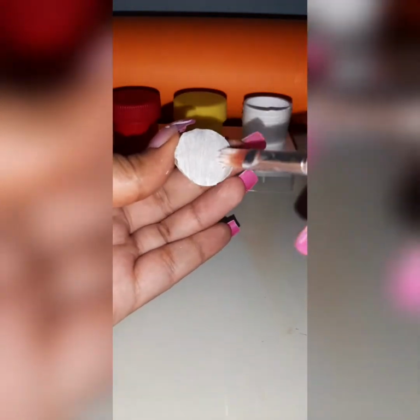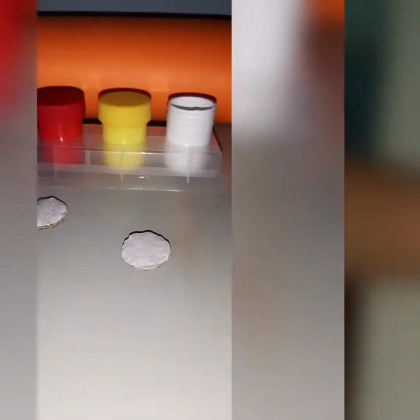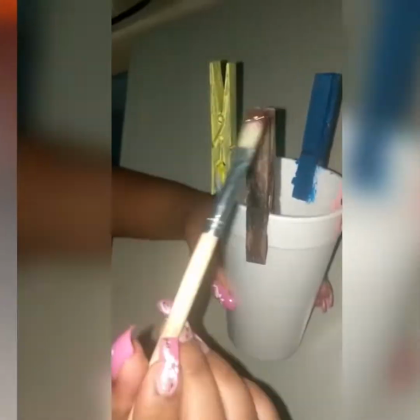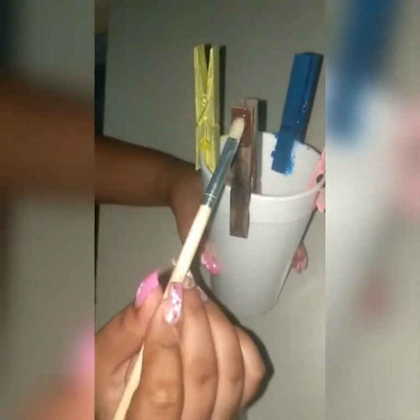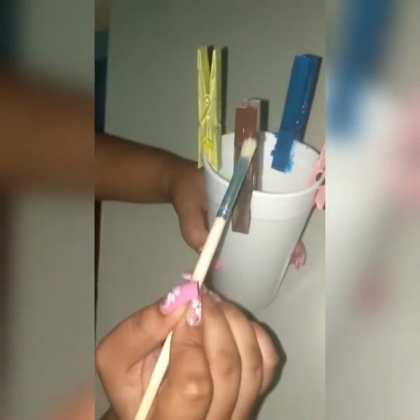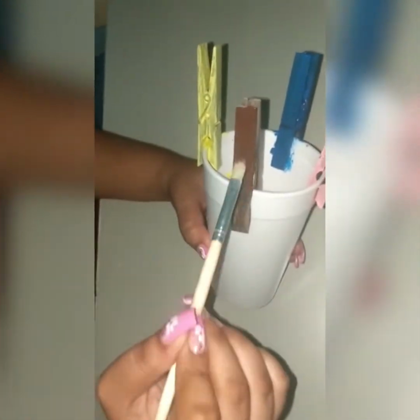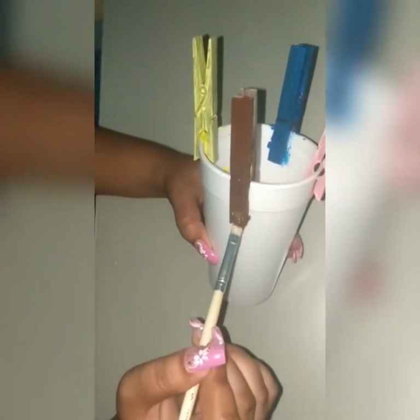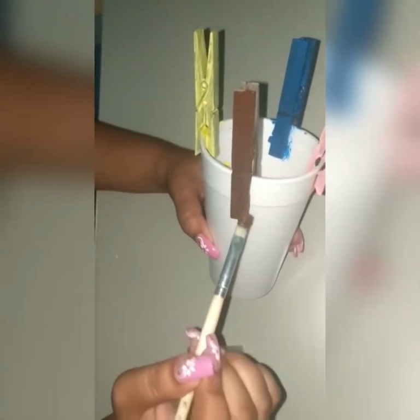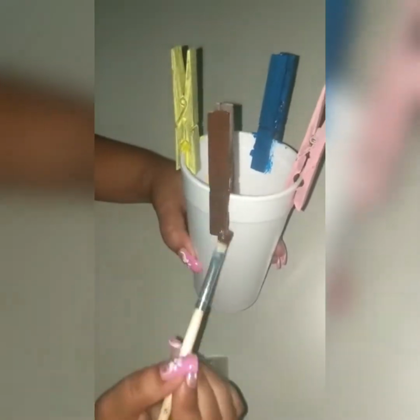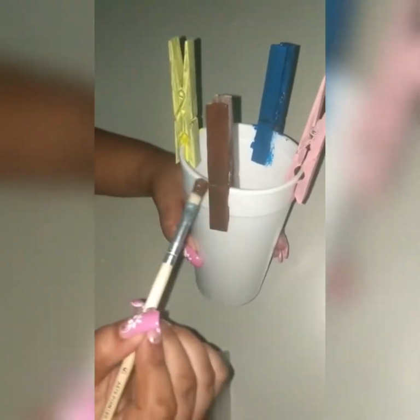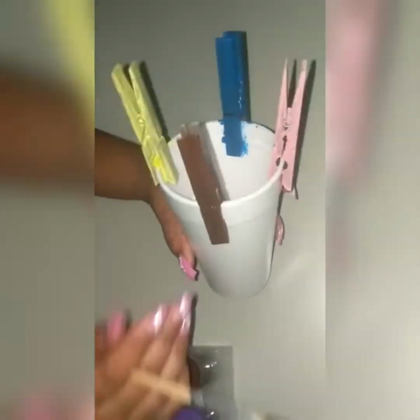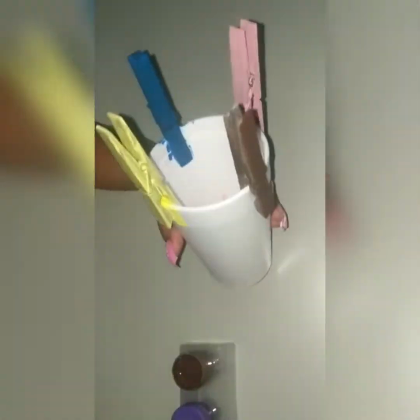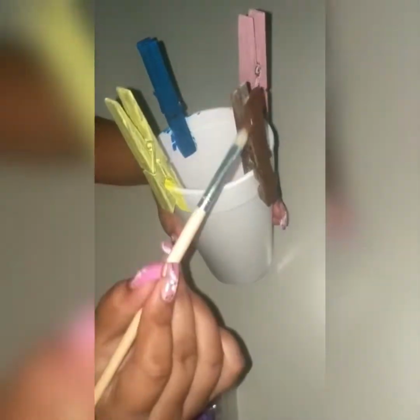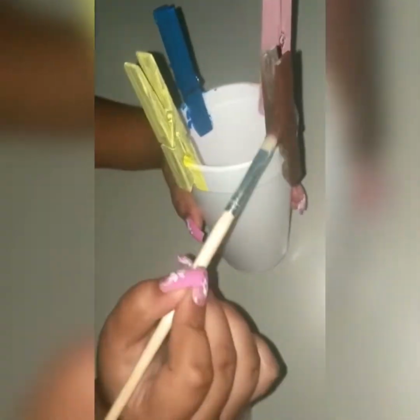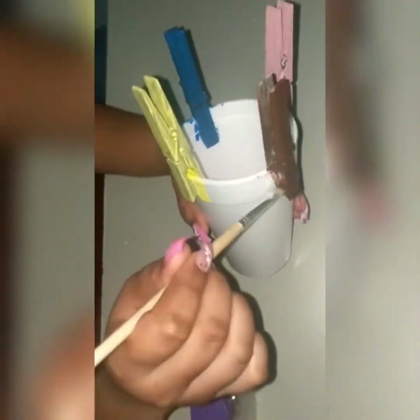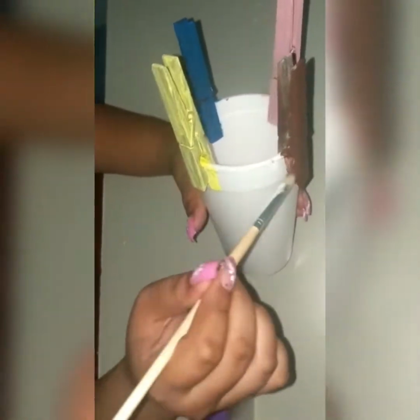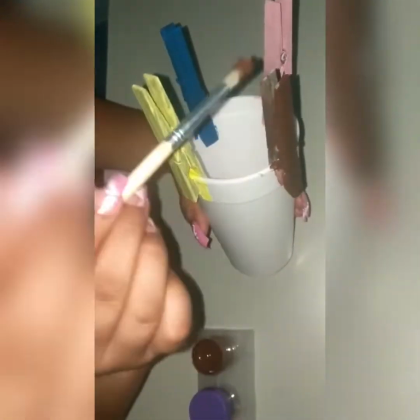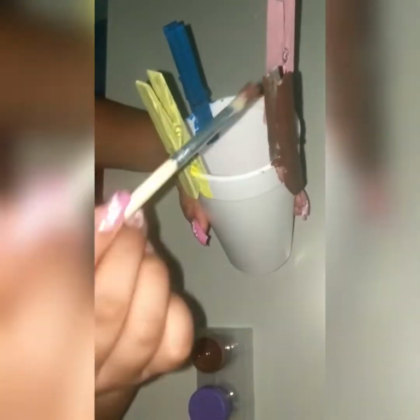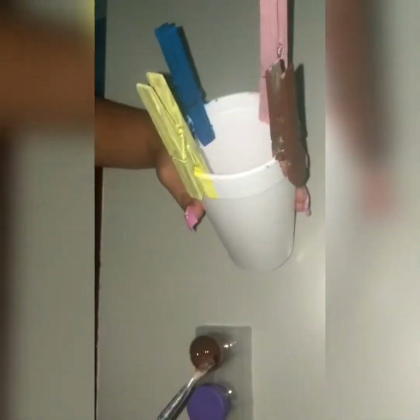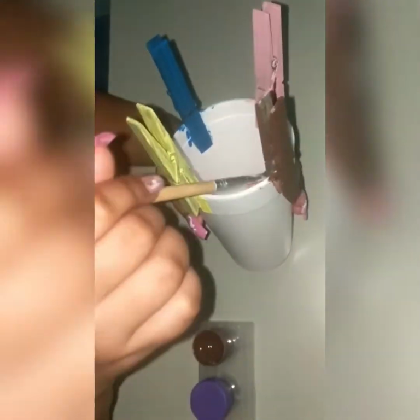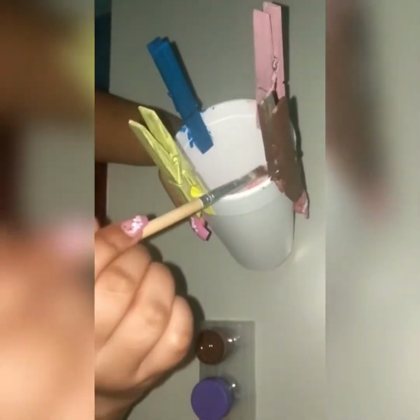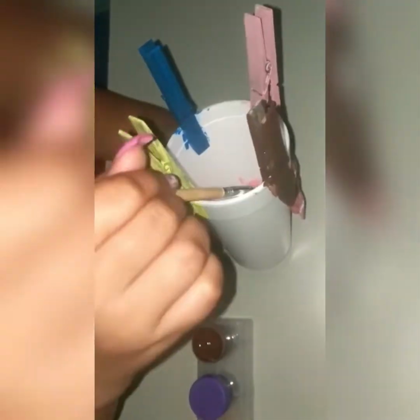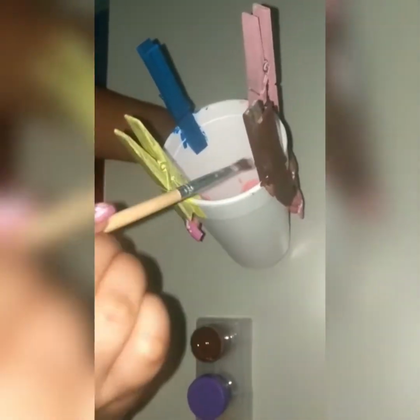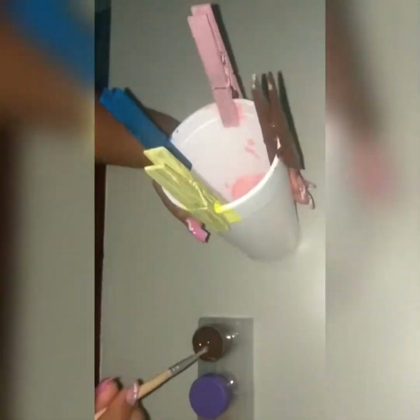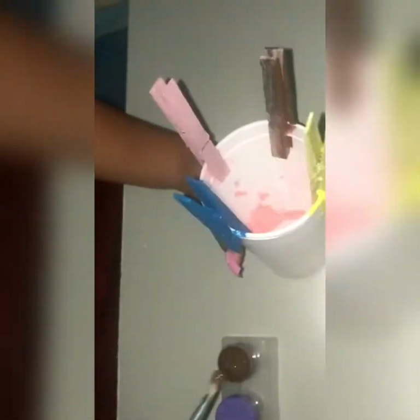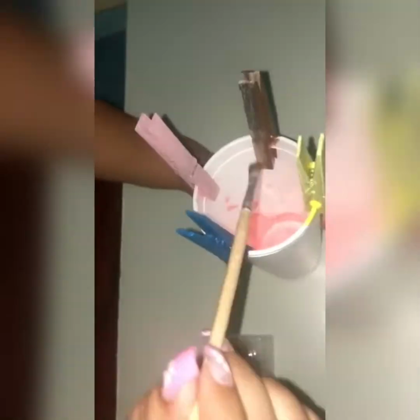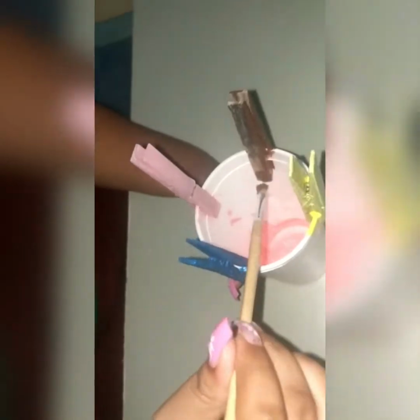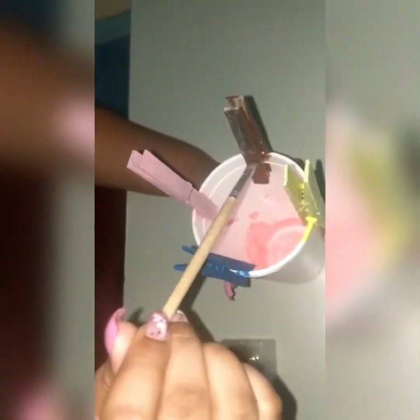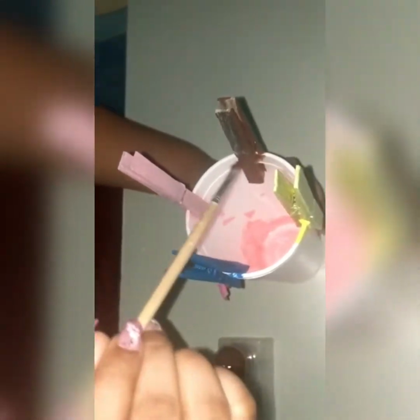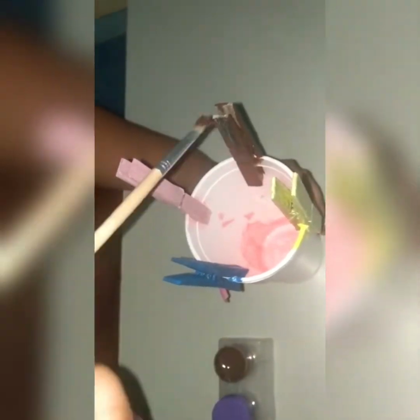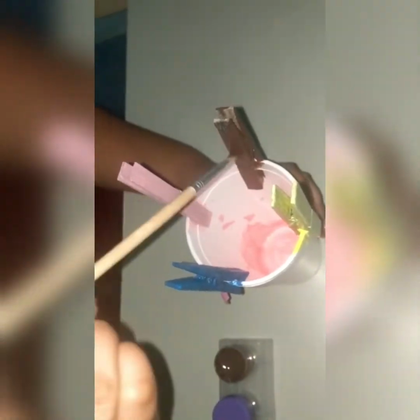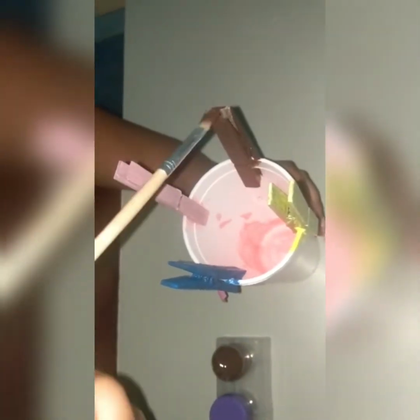As you can see, these clothespins are very old — I found them in my backyard. You don't necessarily have to paint yours, but I did because of how bad they were looking.